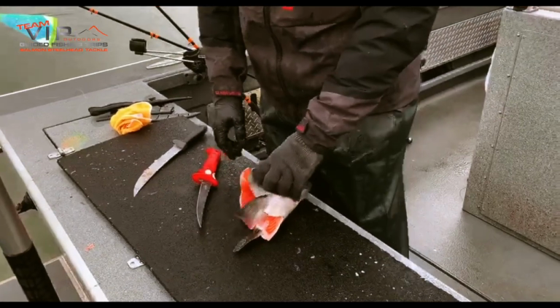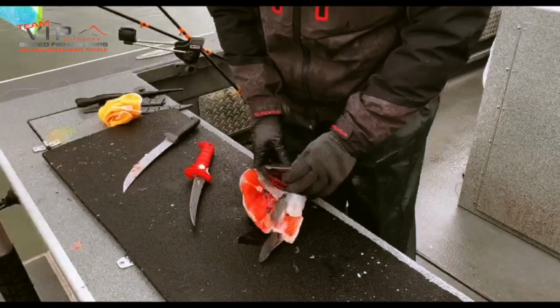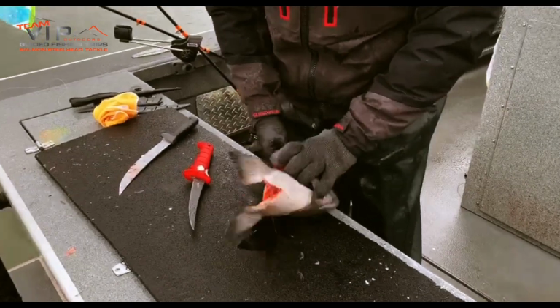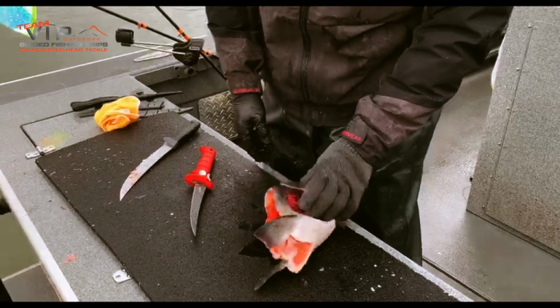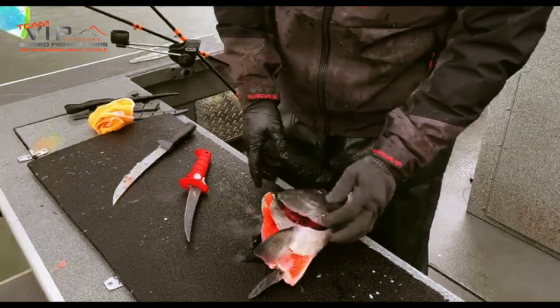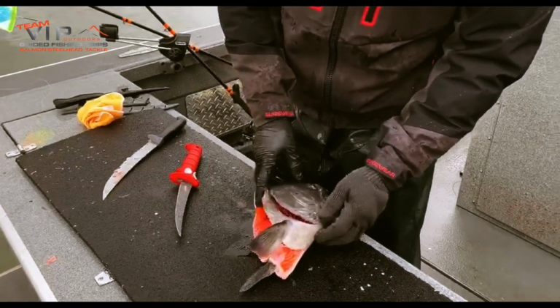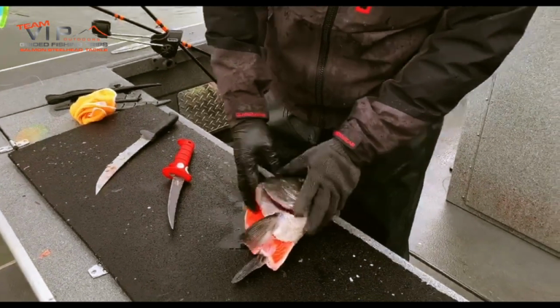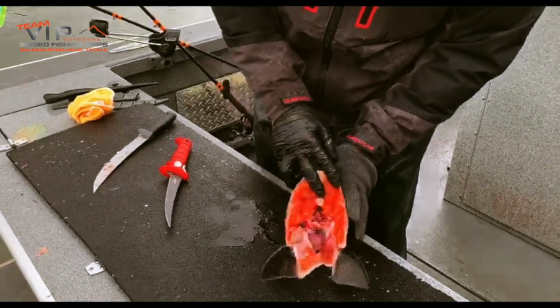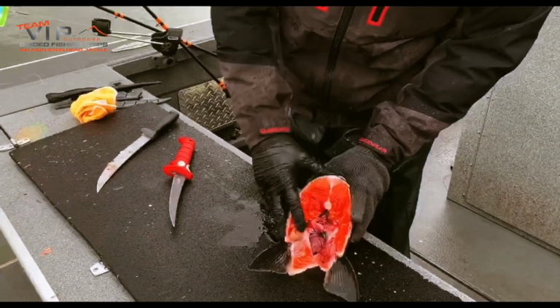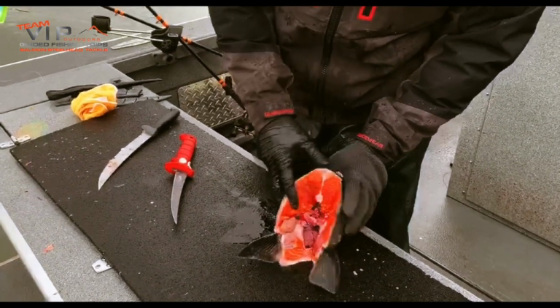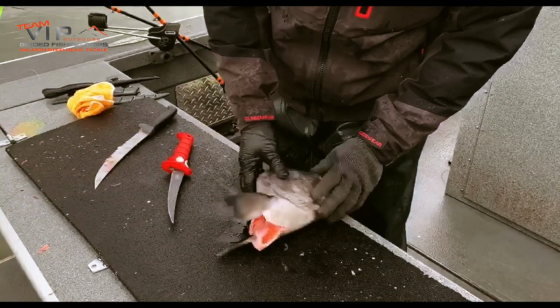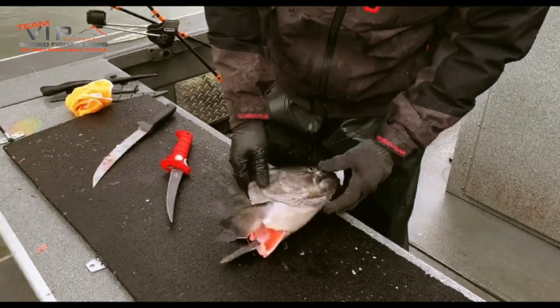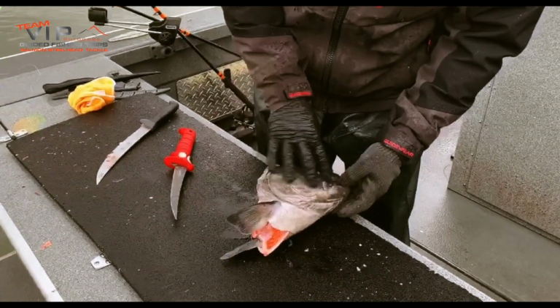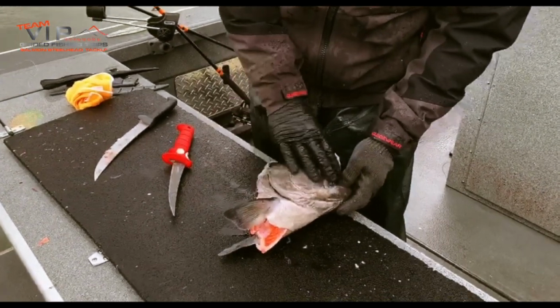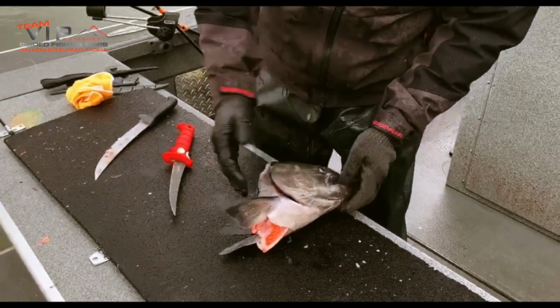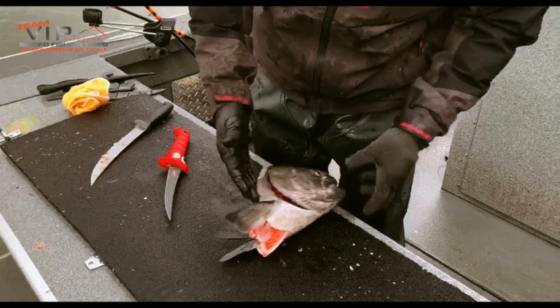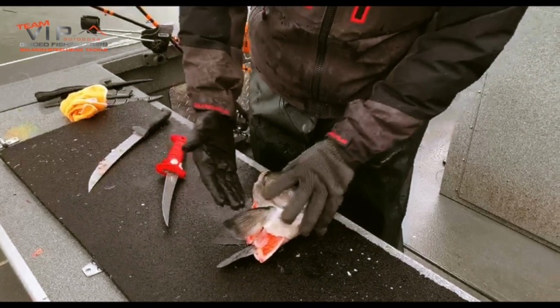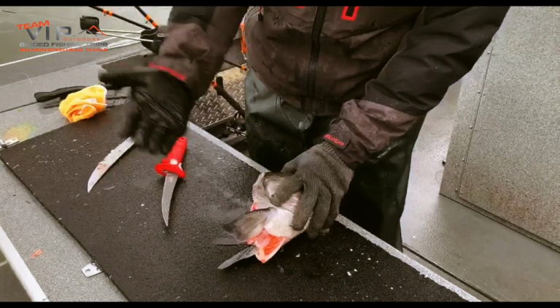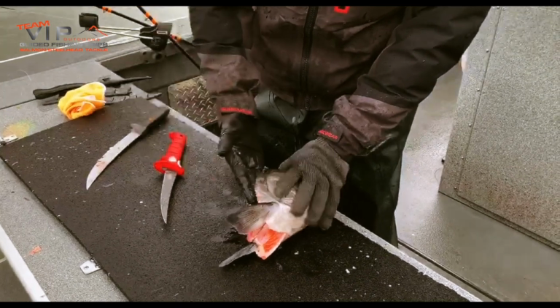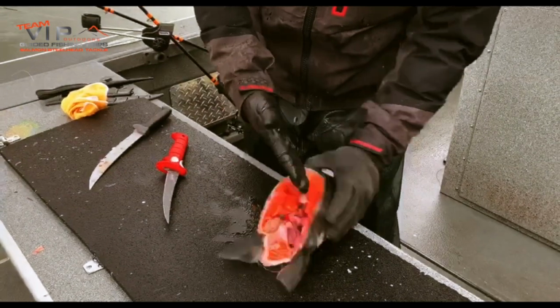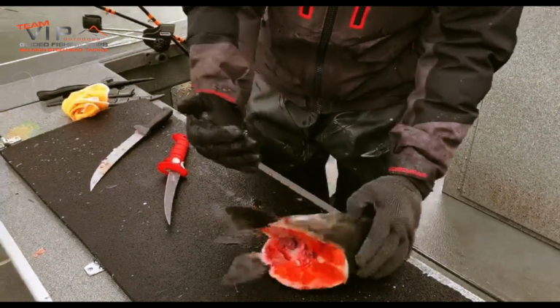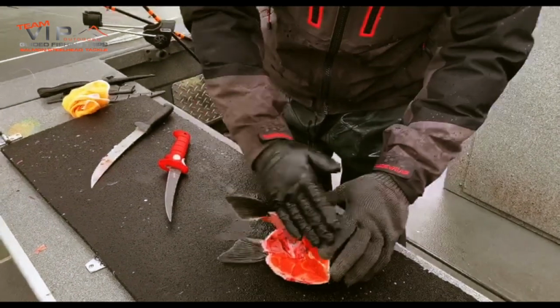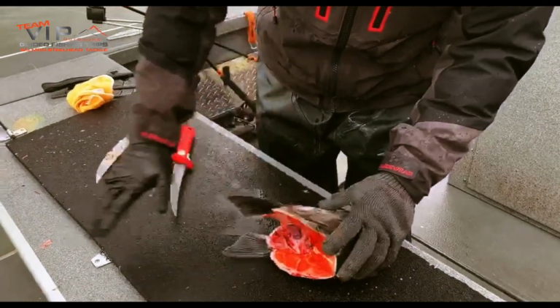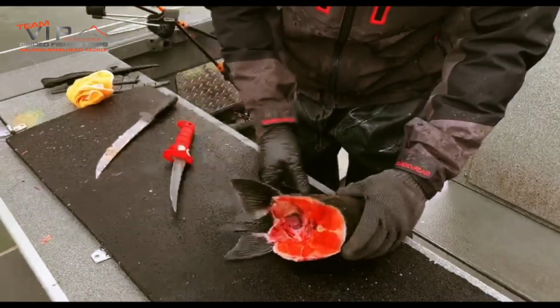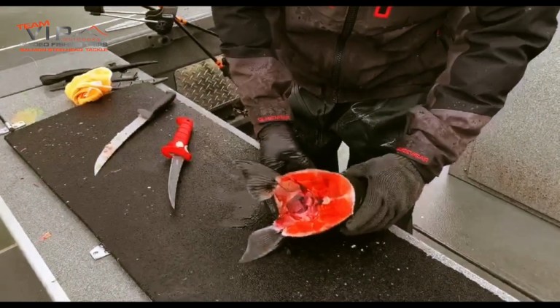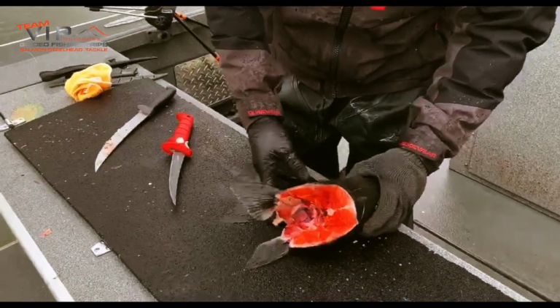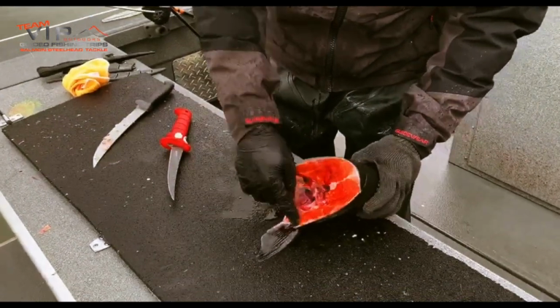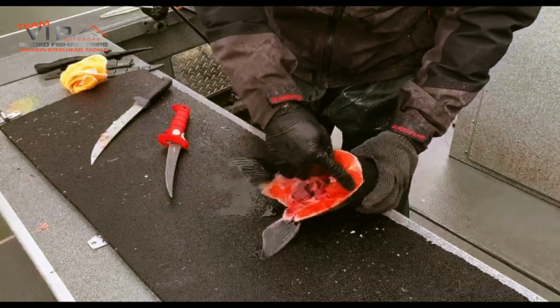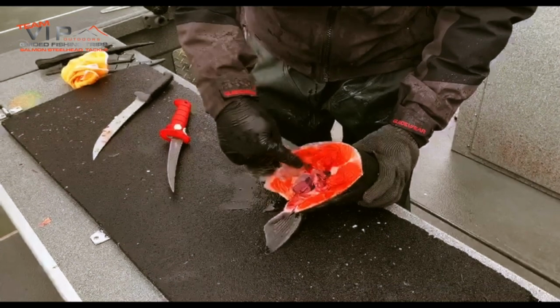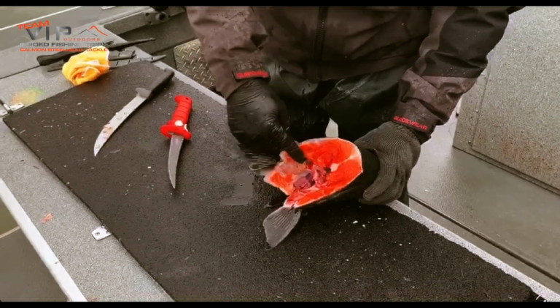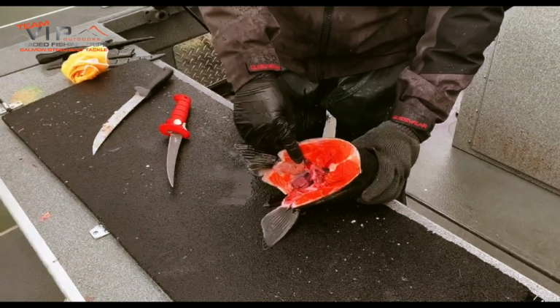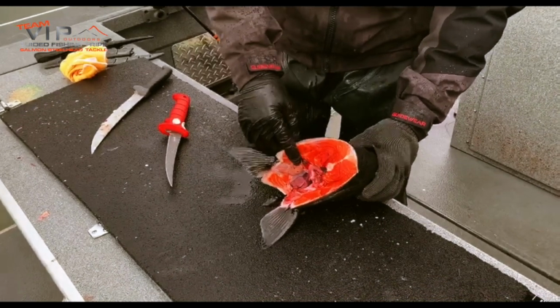Hey there, this is Pro VIP Outdoors. What we're going to be doing is we're going to be removing the collar from the Spring Chinook. Here's the head — when I came in with the fillet like this and came off the bone, what it leaves is this piece right in here, which is the collar.